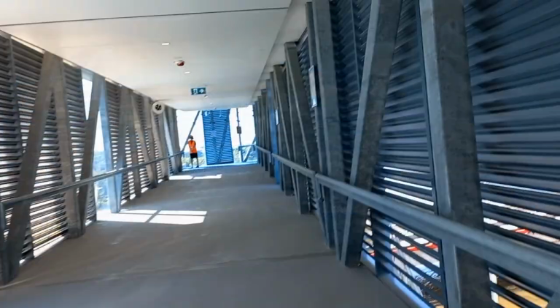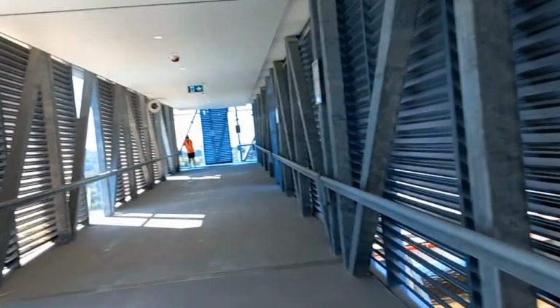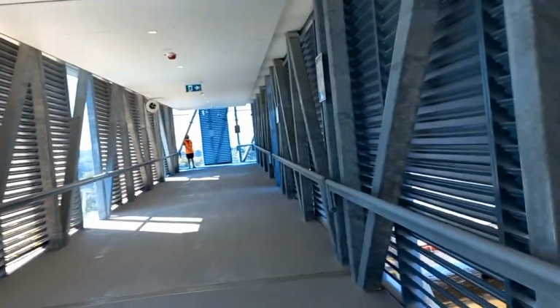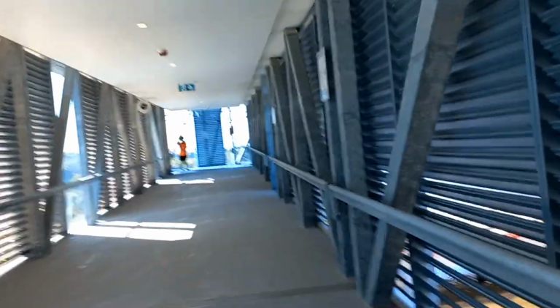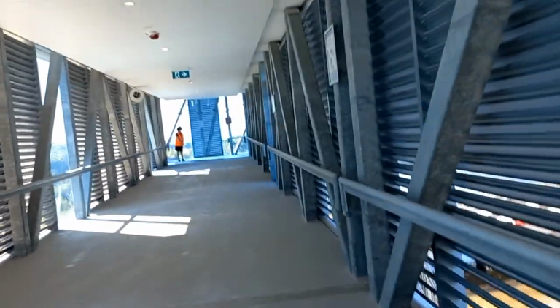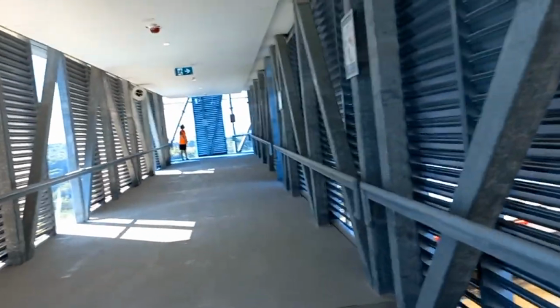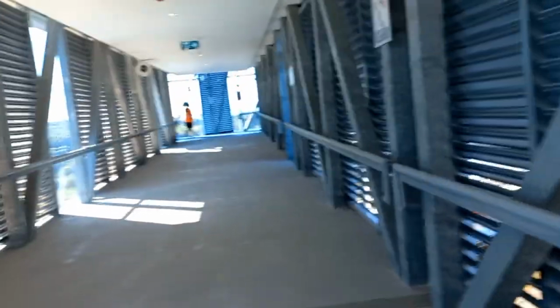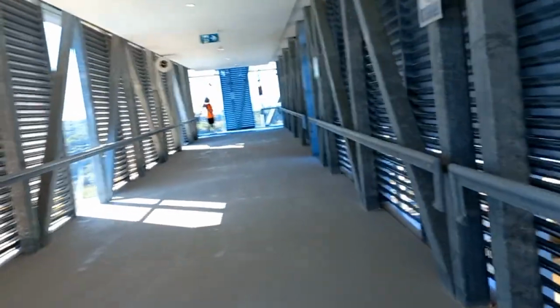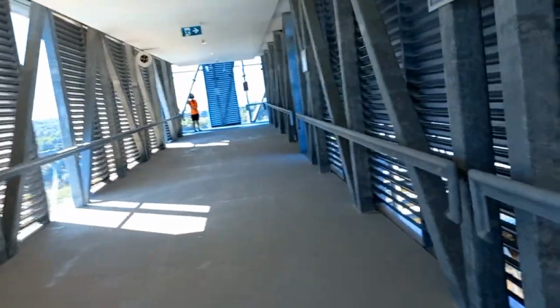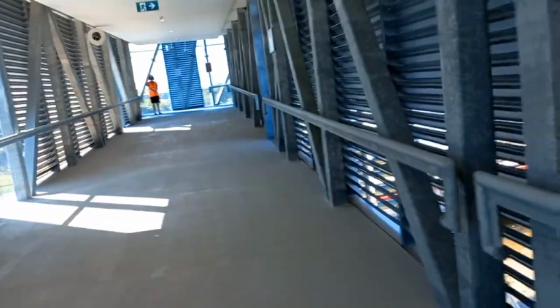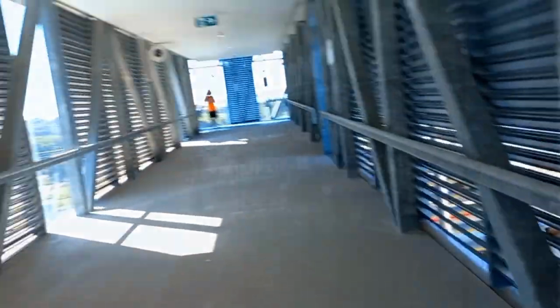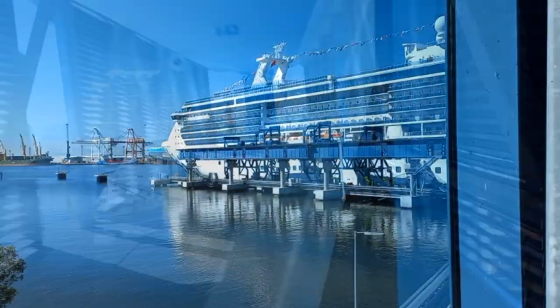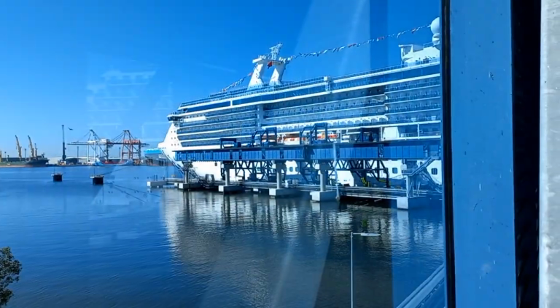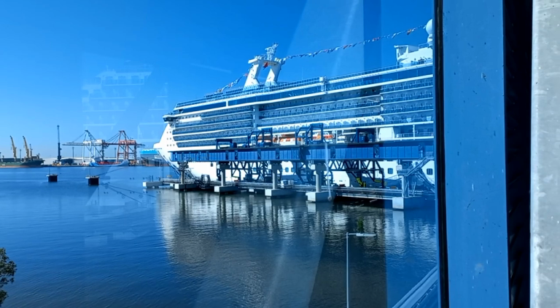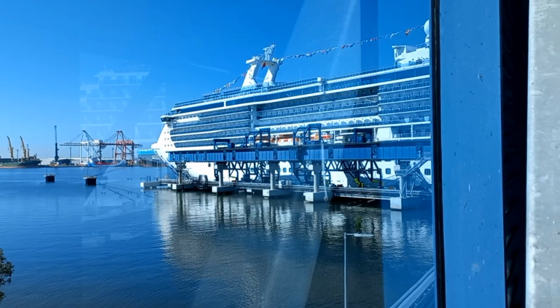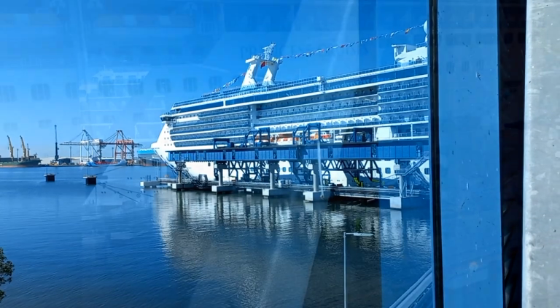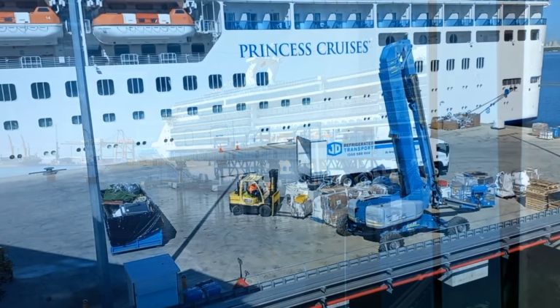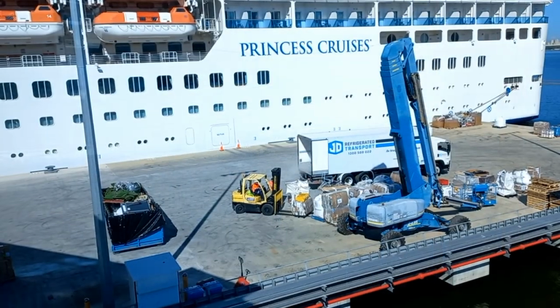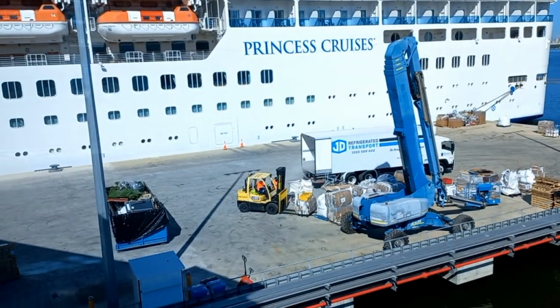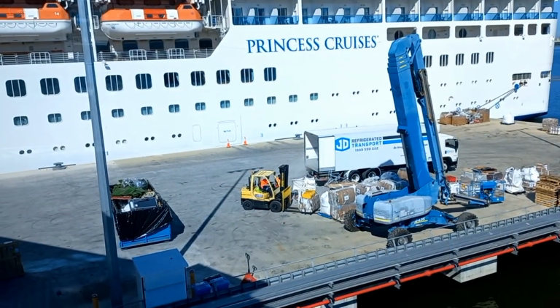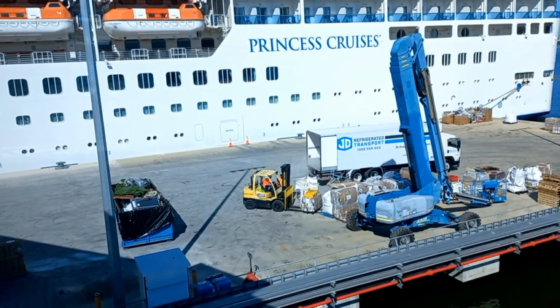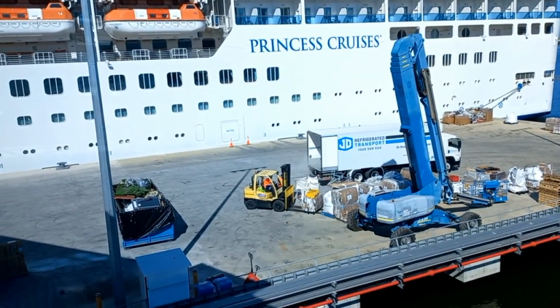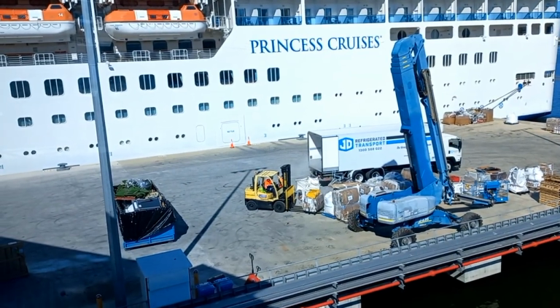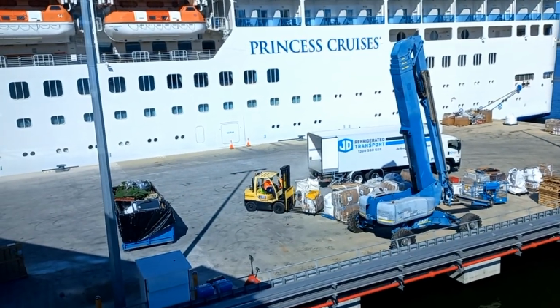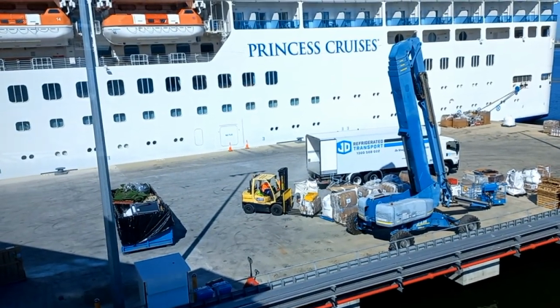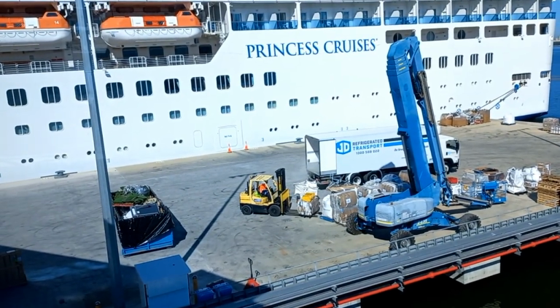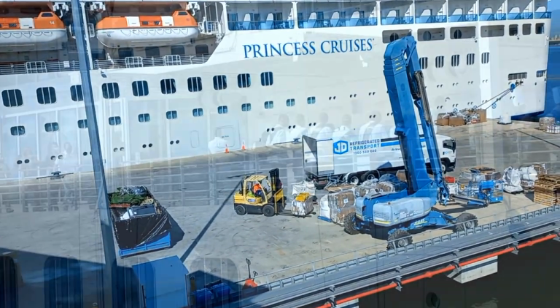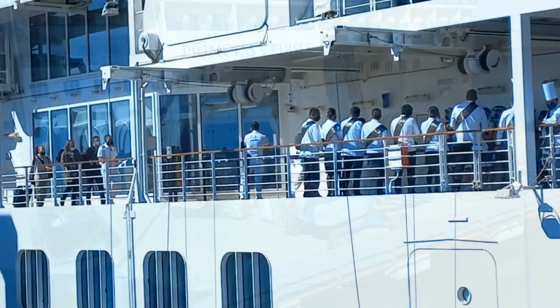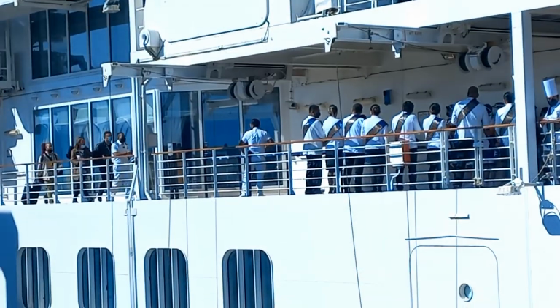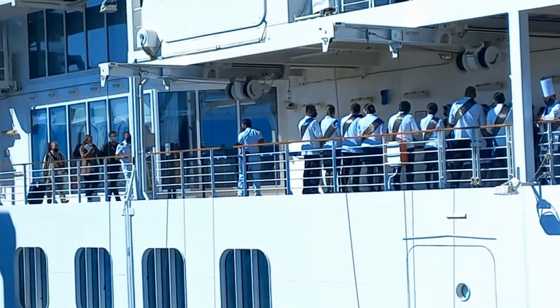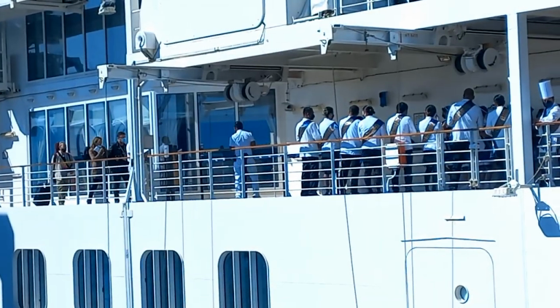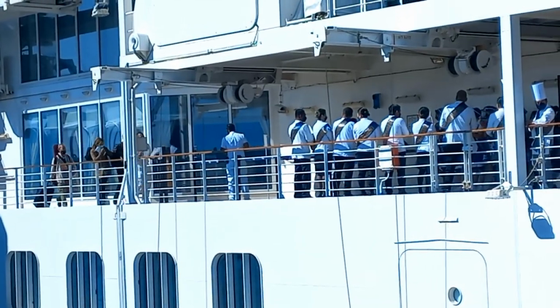Then we got another glimpse of Coral, and the walkways to the boat are quite long, so if you do have mobility issues it would probably be advised to get wheelchair access.